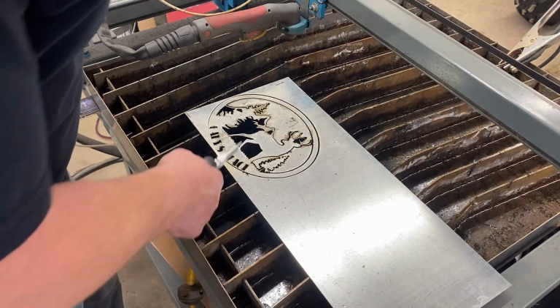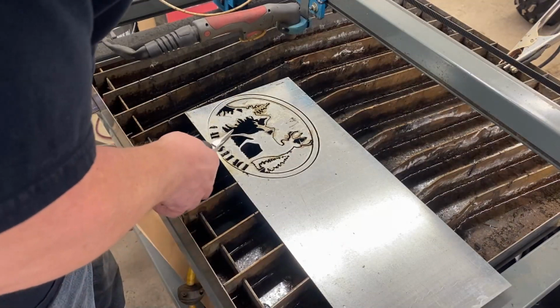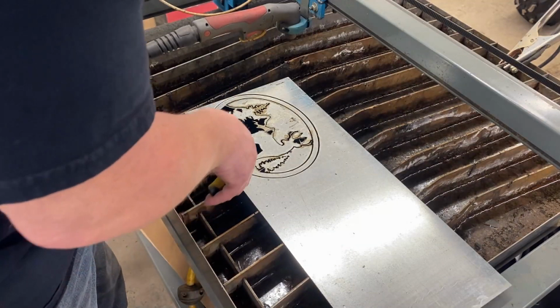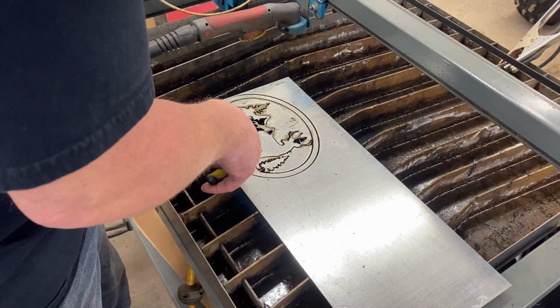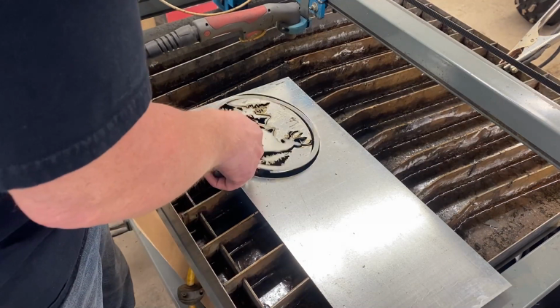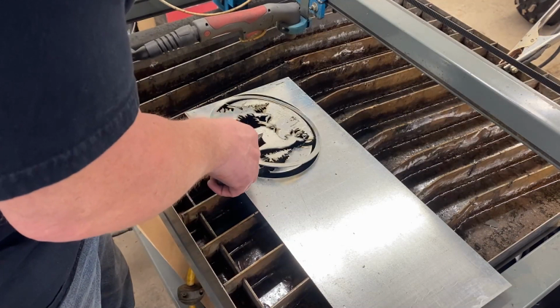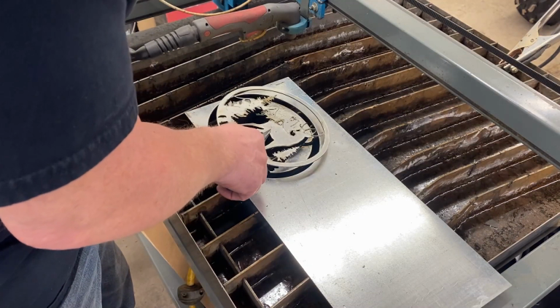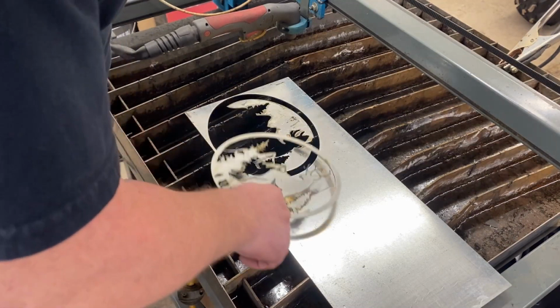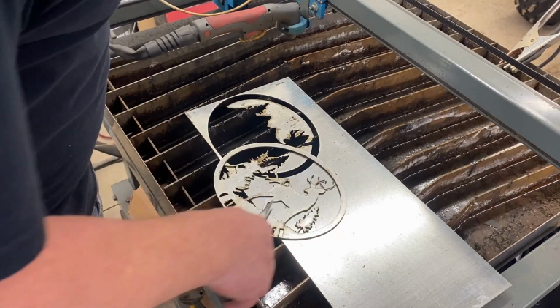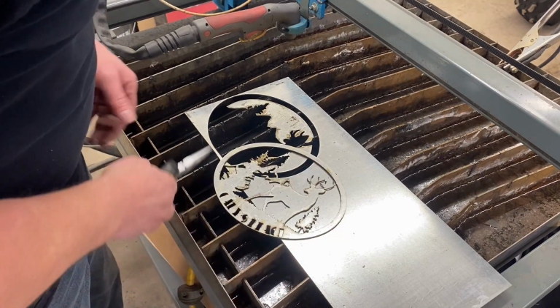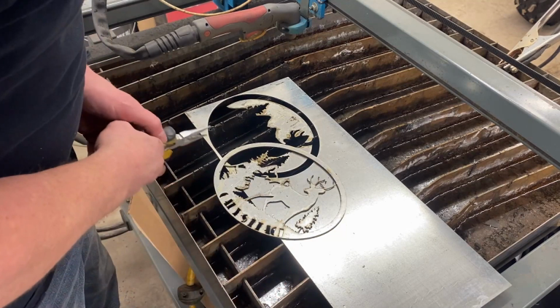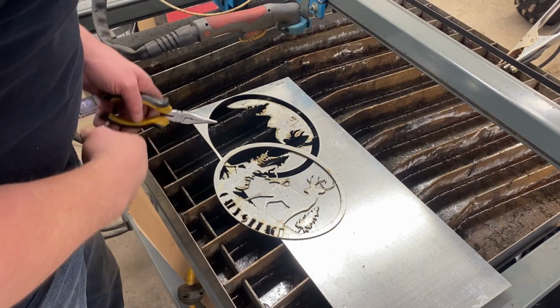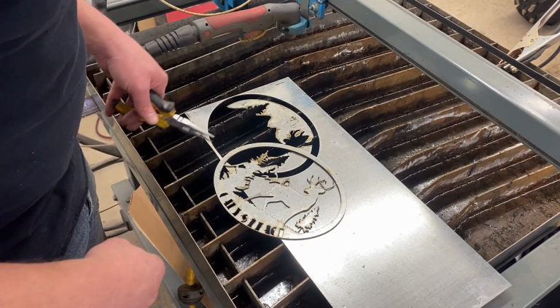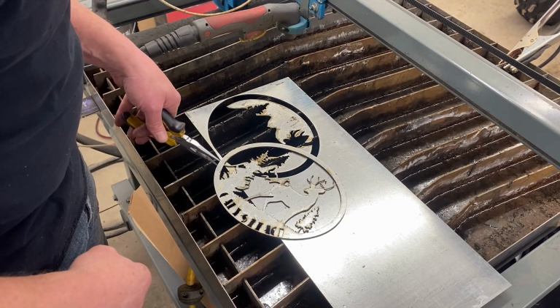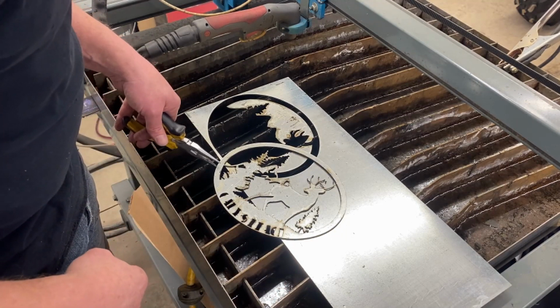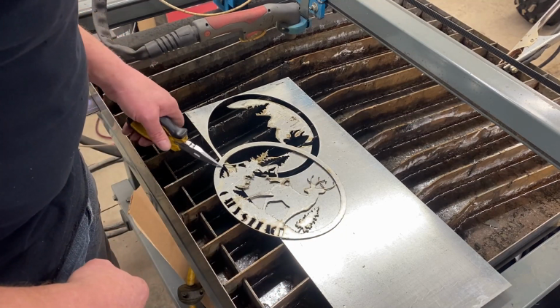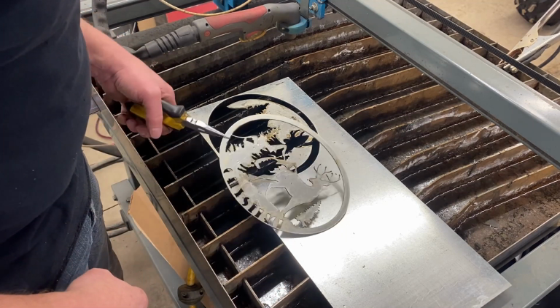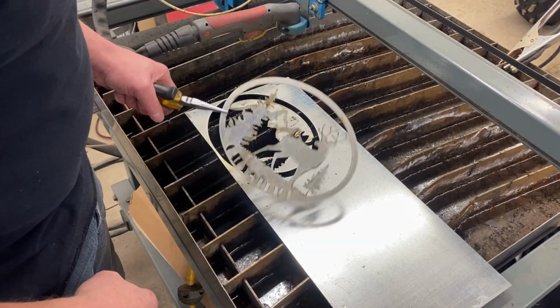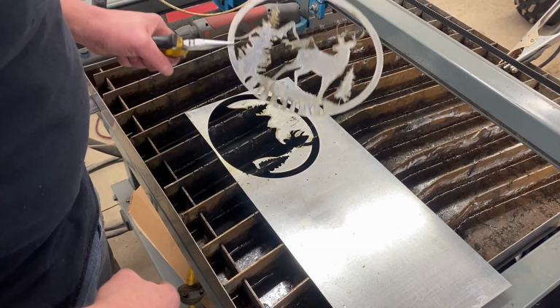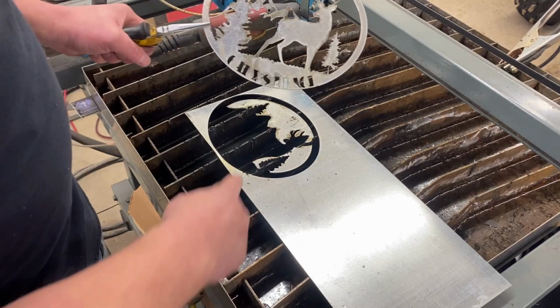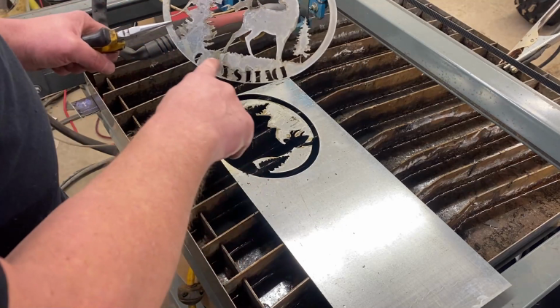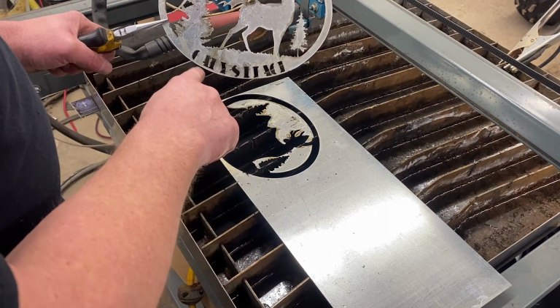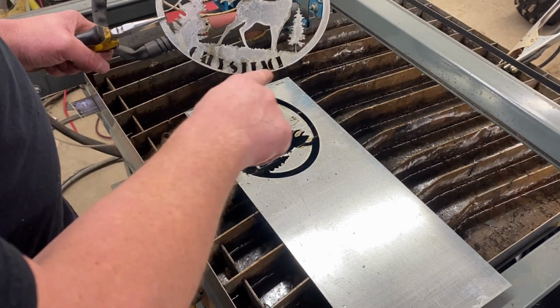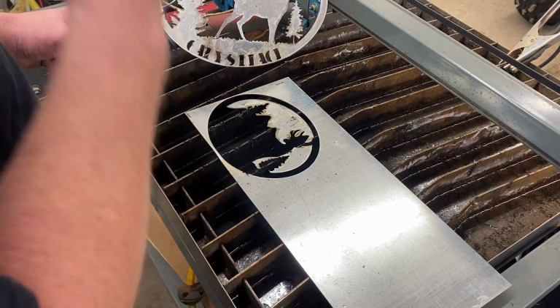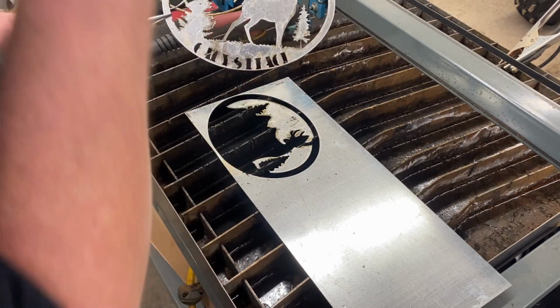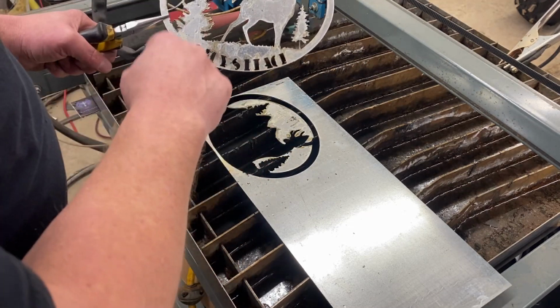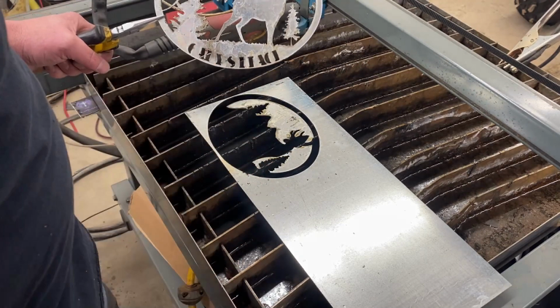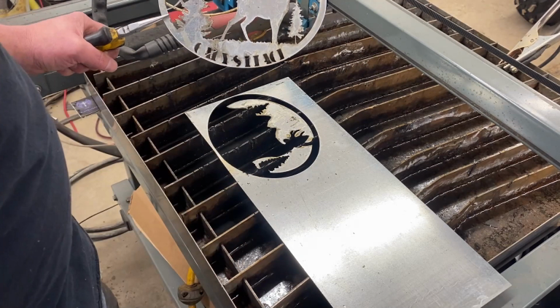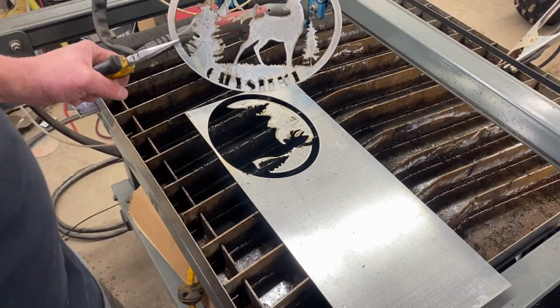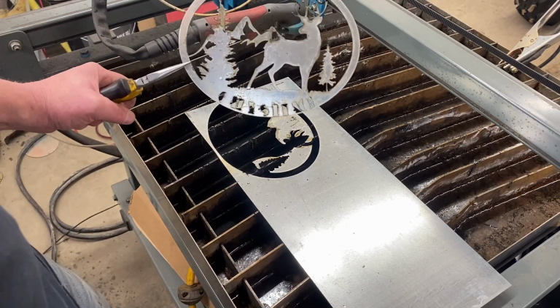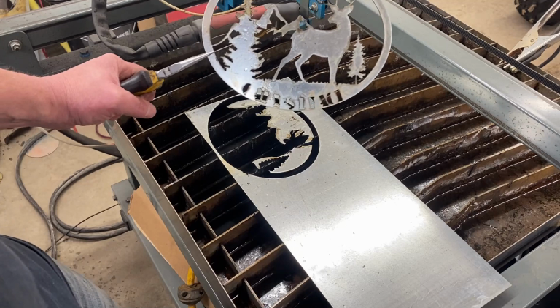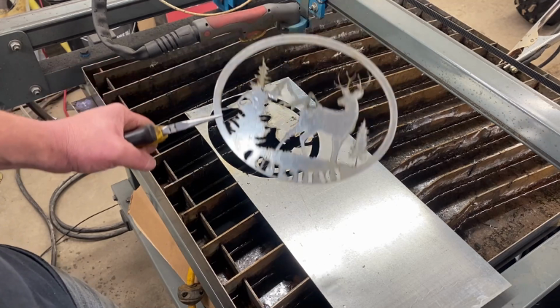I was just planning out my plasma table with this one. I knew some of it wasn't going to turn out properly just because some of the openings were so small I couldn't get my lead-in right to cut those, but it still did a pretty nice job.